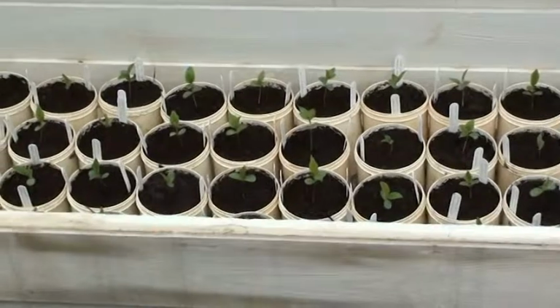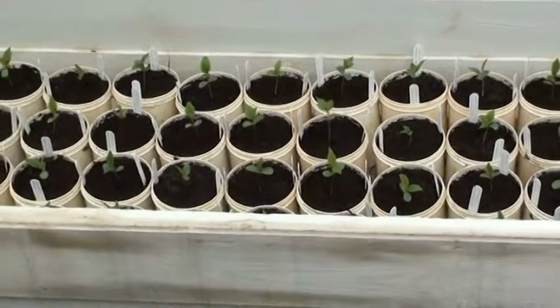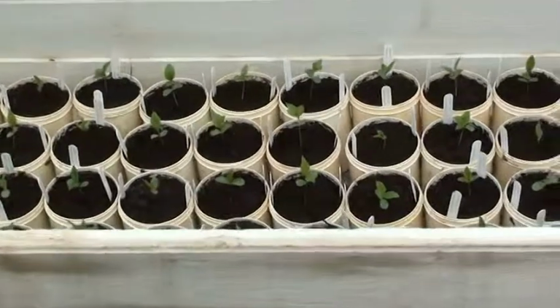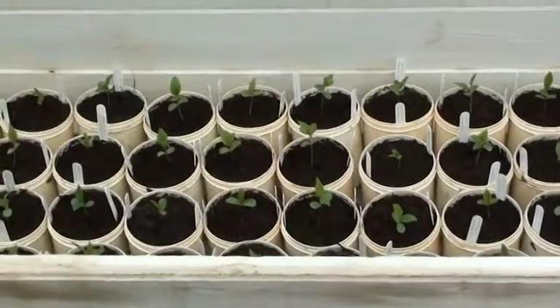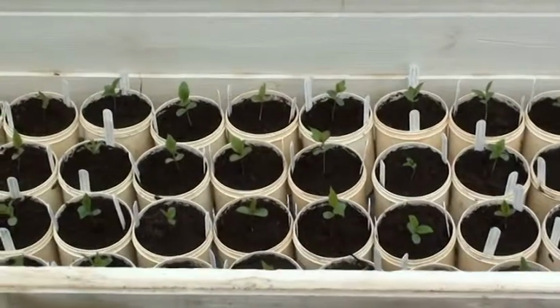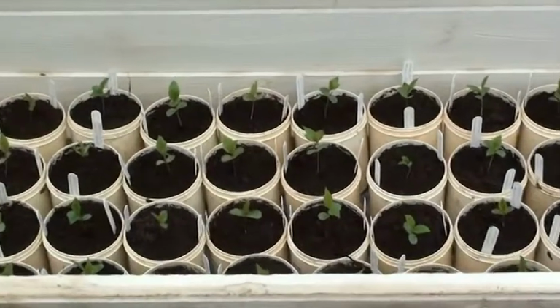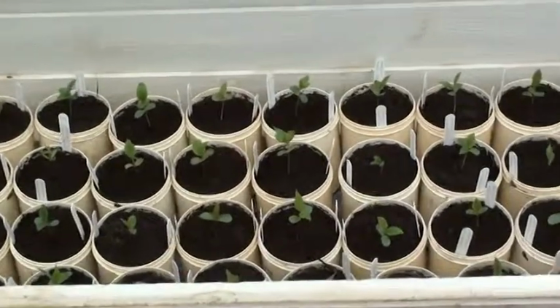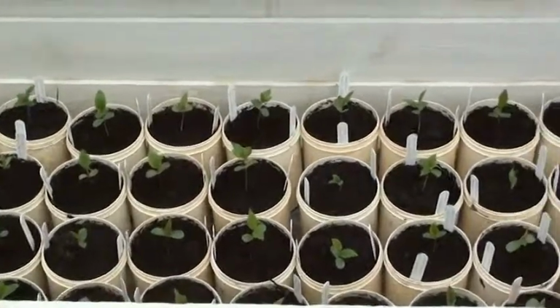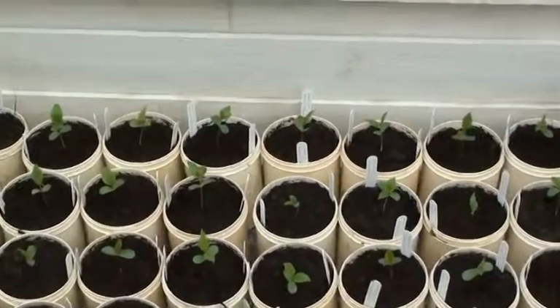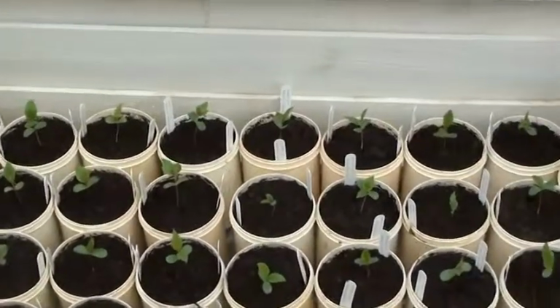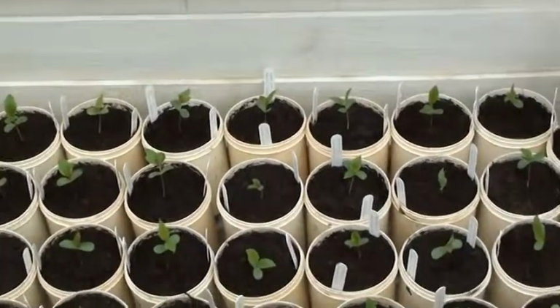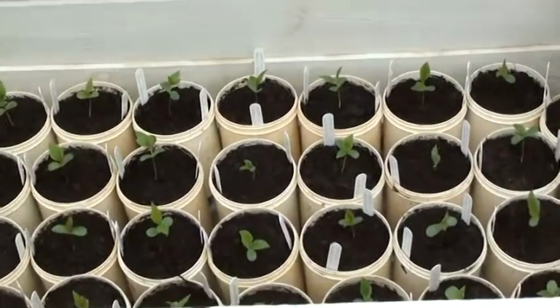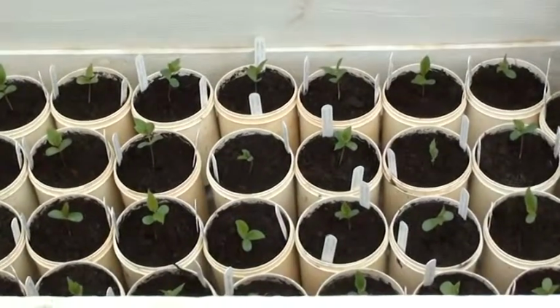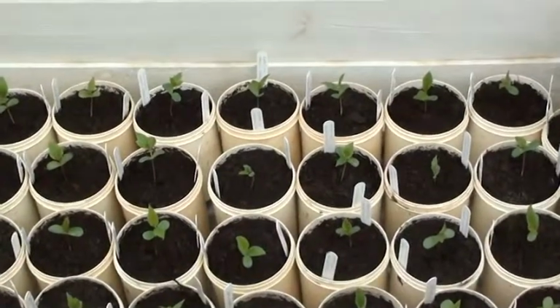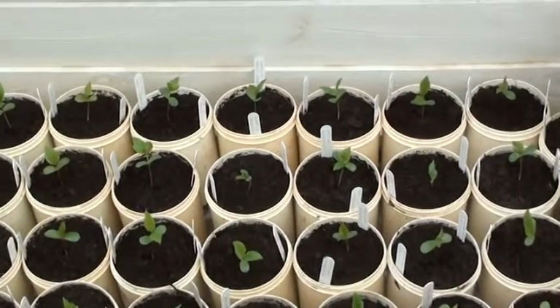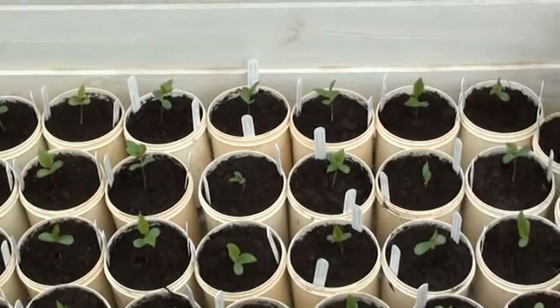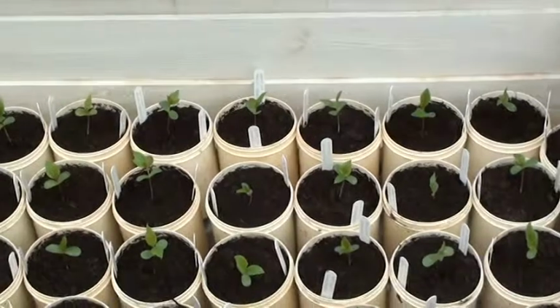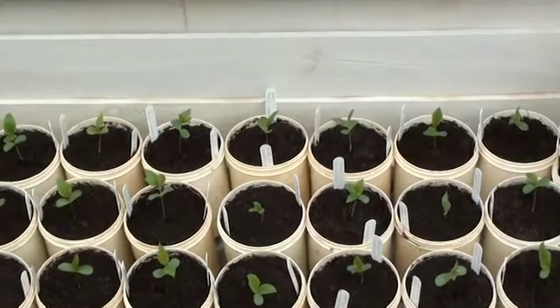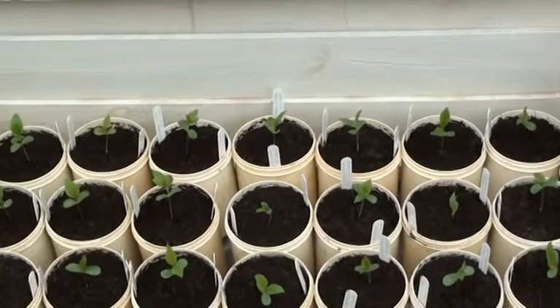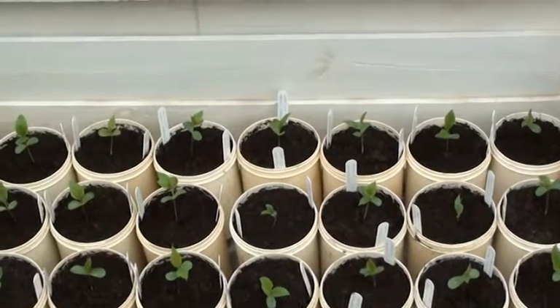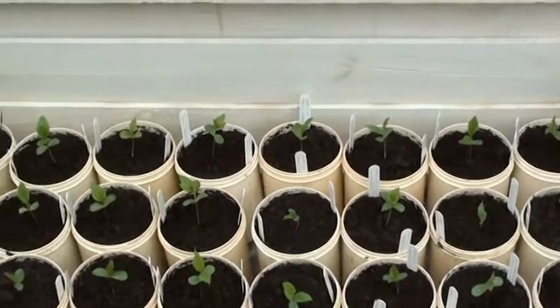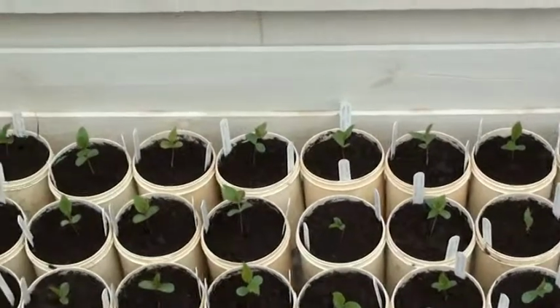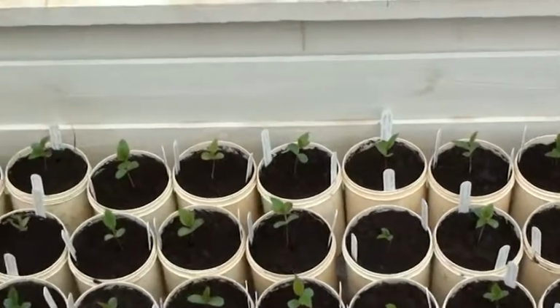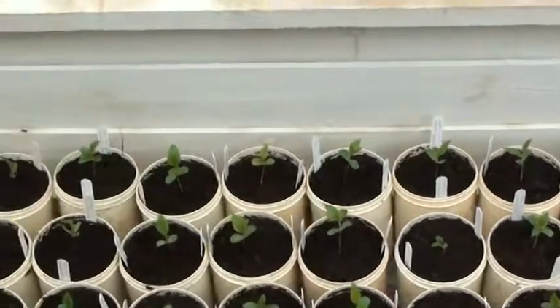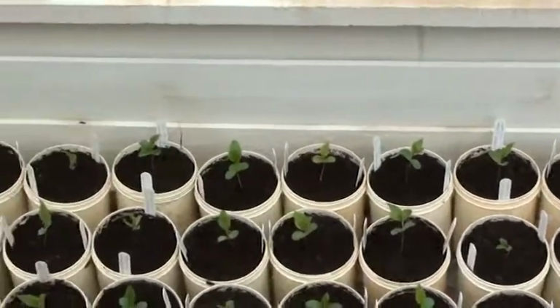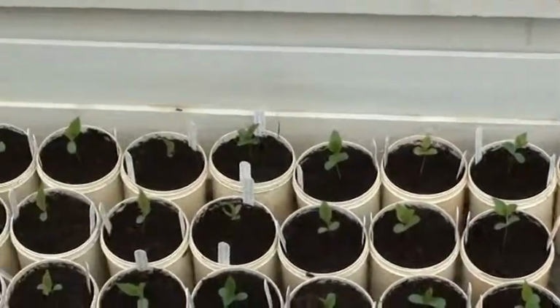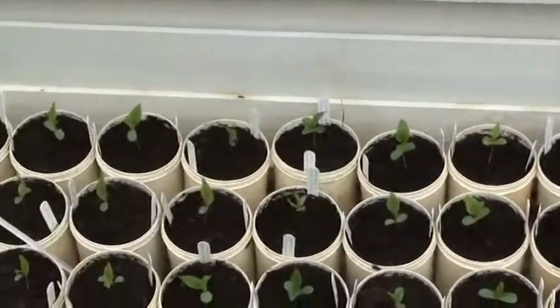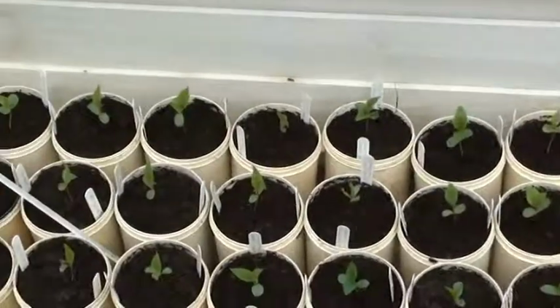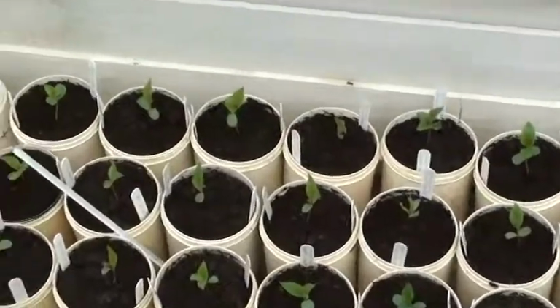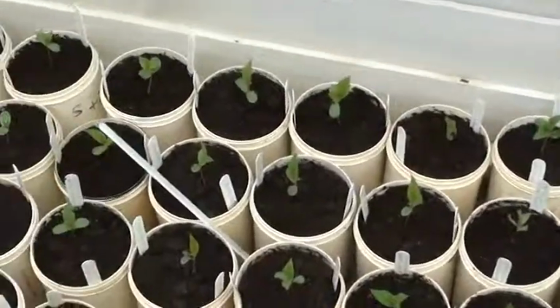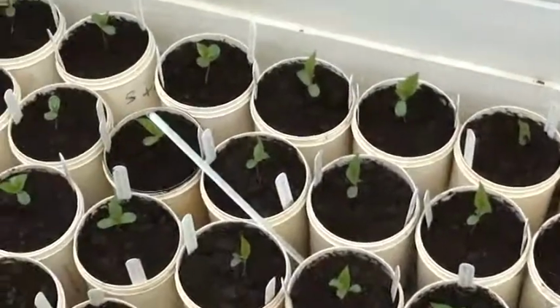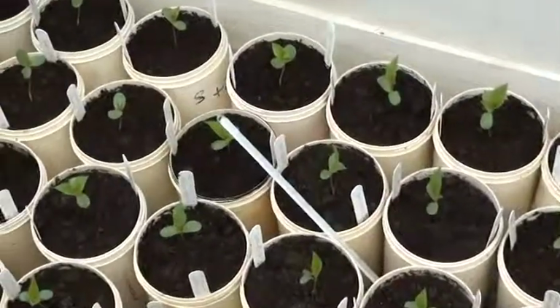The potted-up seedlings go into cold frames sited in a fairly sunny position. They don't need much watering initially, but once the weather warms up they'll need to be watered every two or three days.